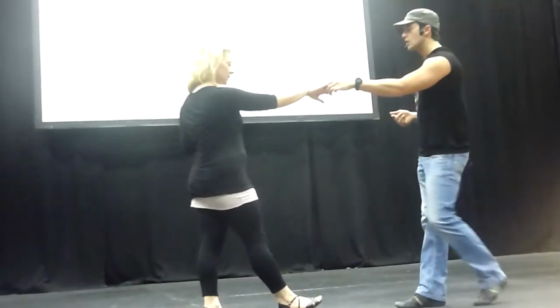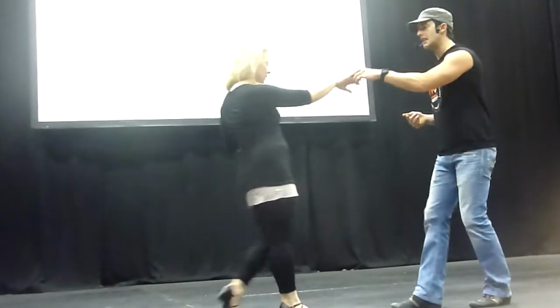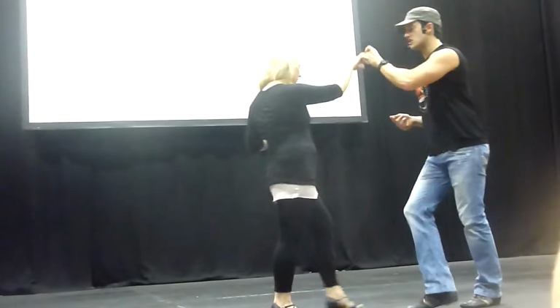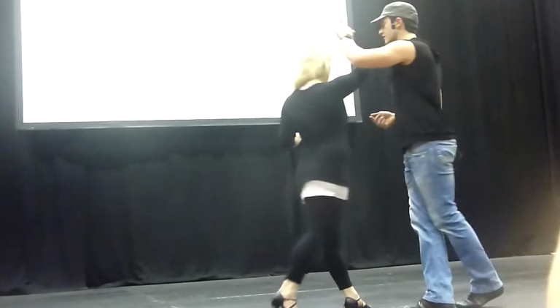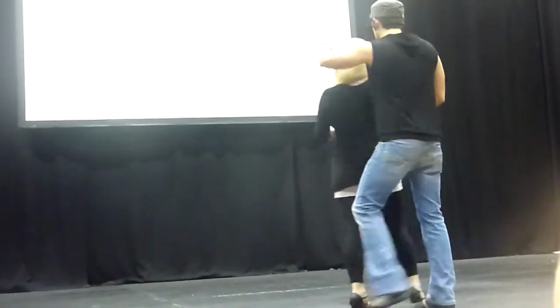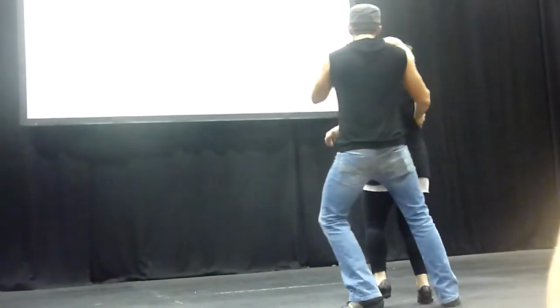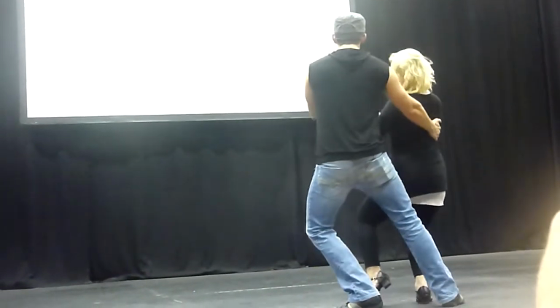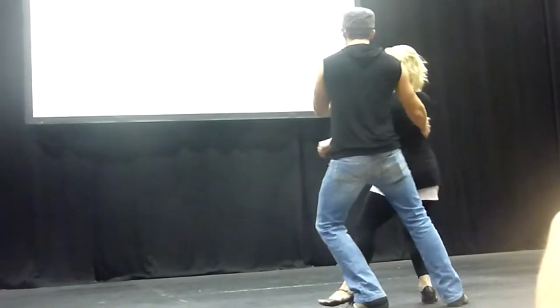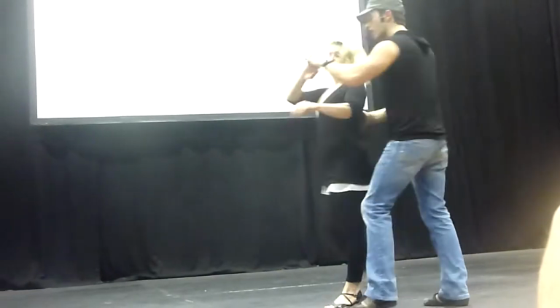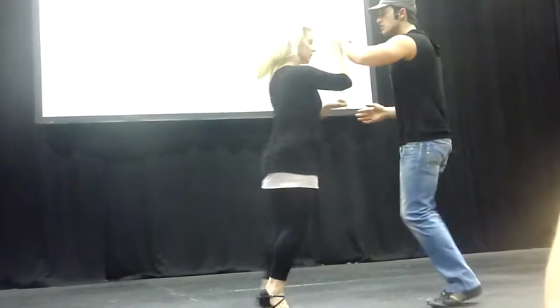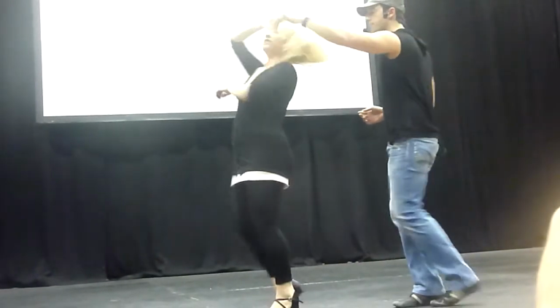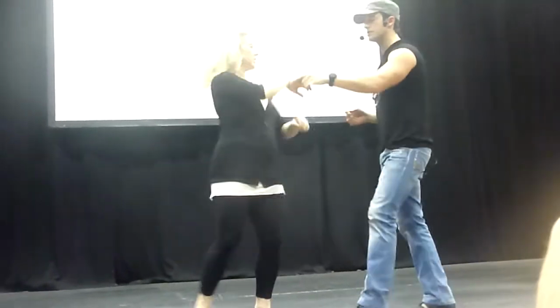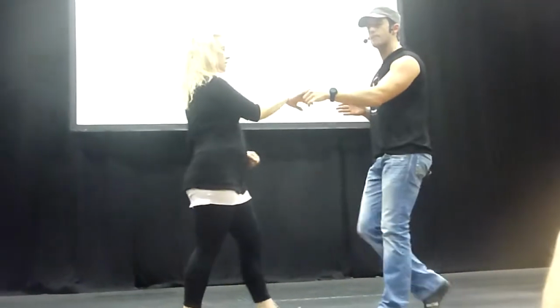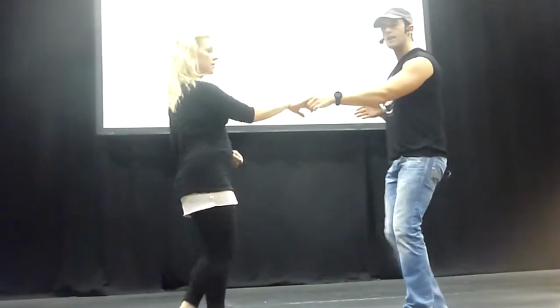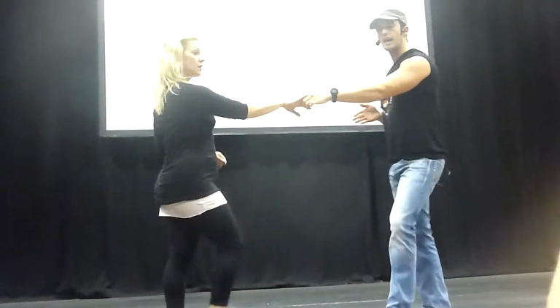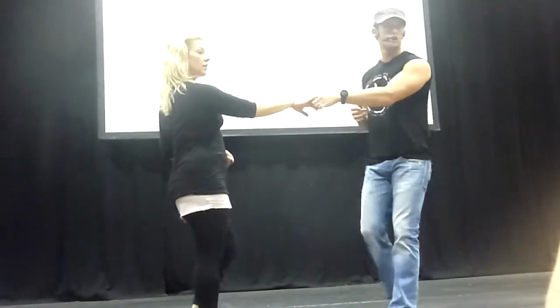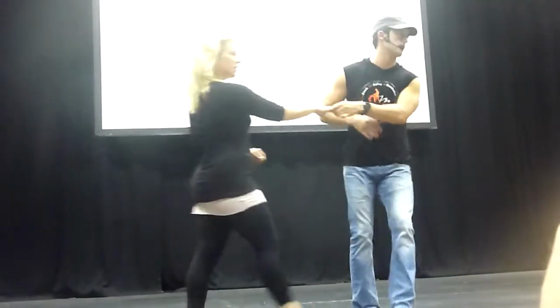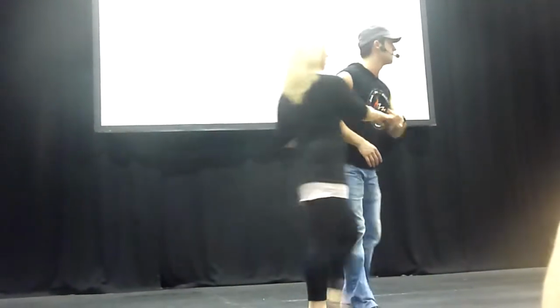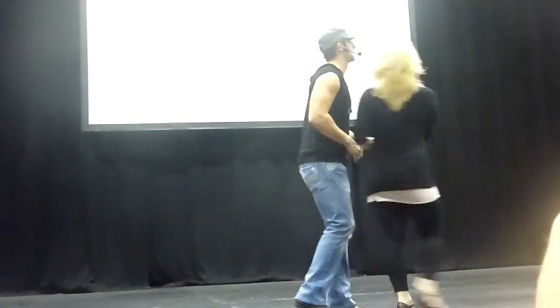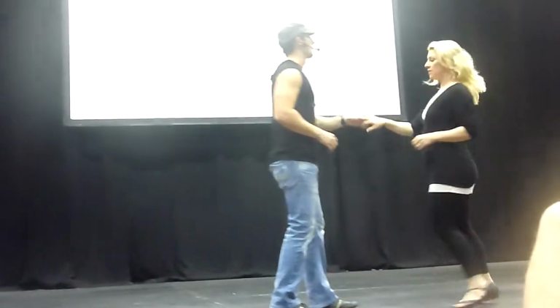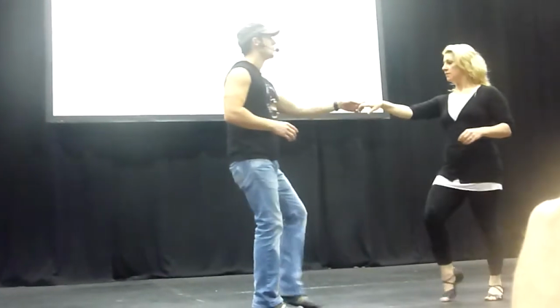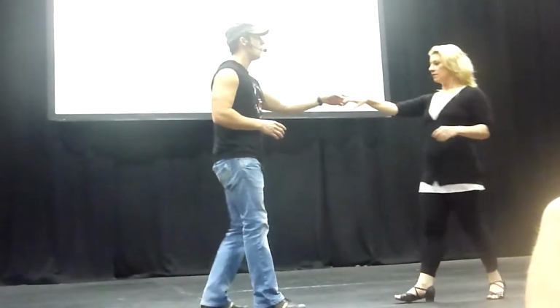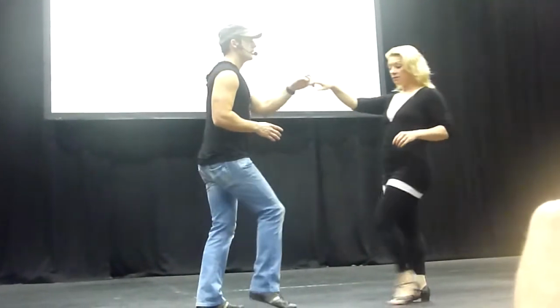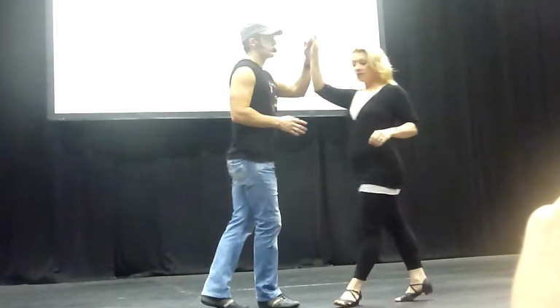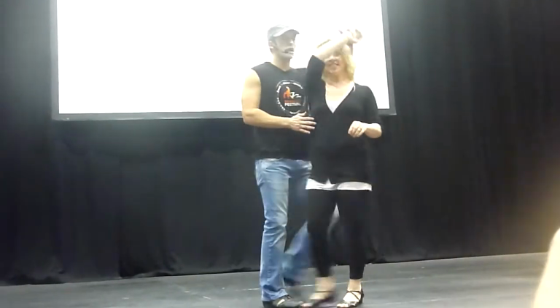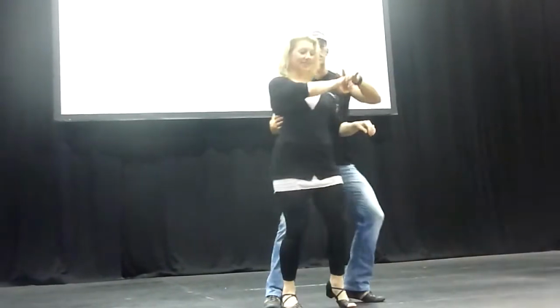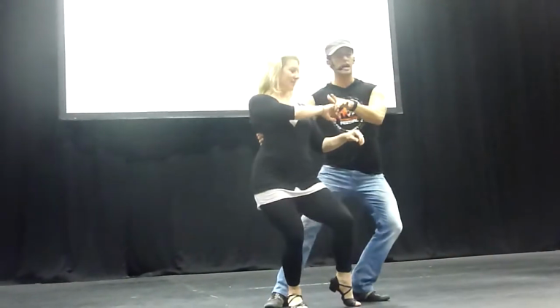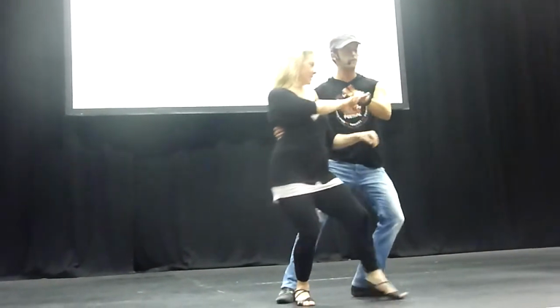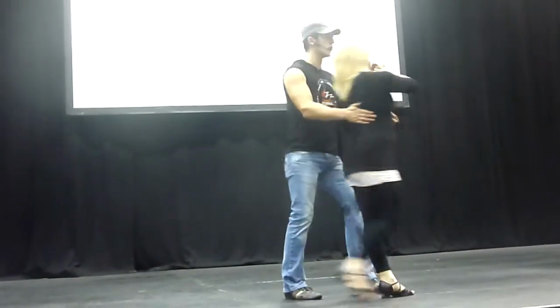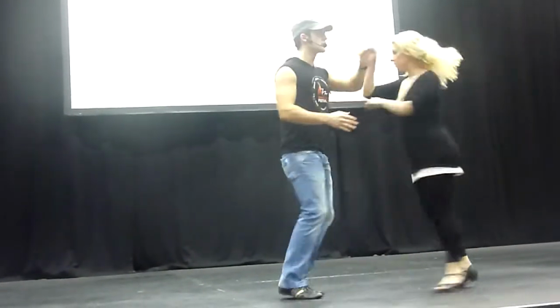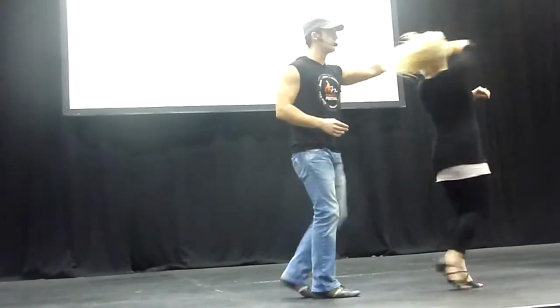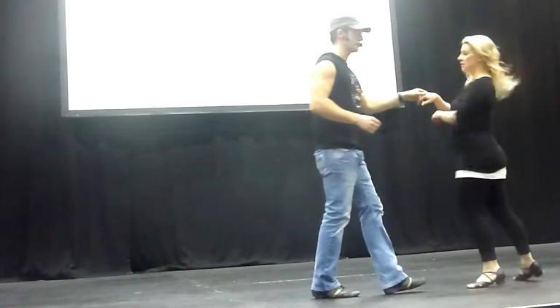We lunge the ears into three and a four, triple step. I'll show you that on this side. One, two, lunge, three, up four, triple step.